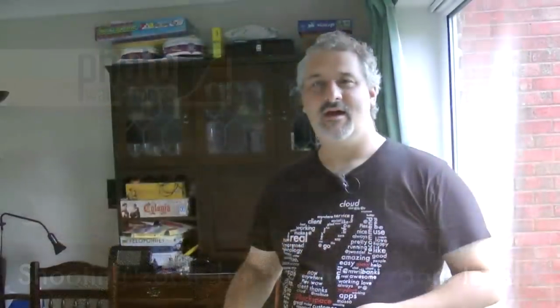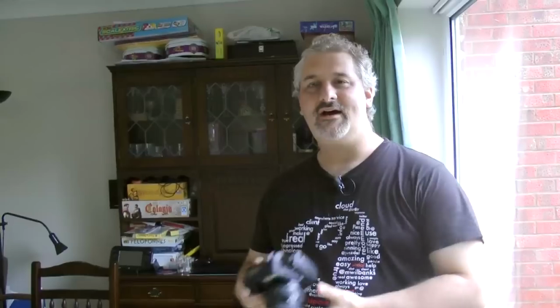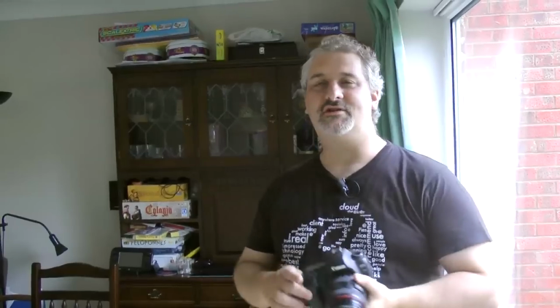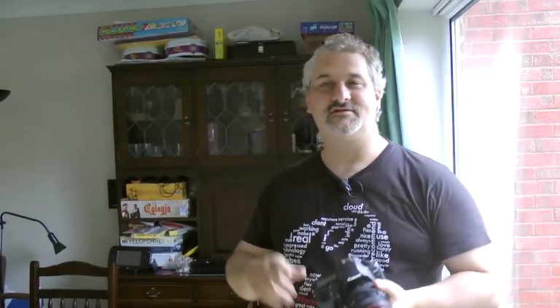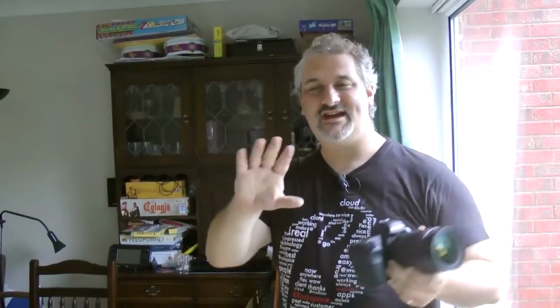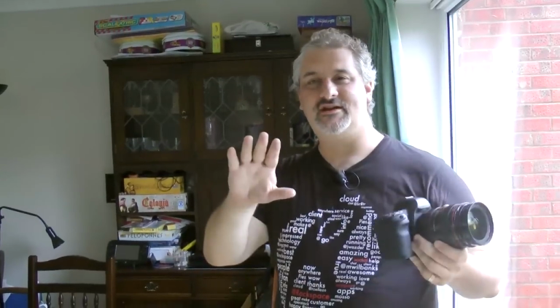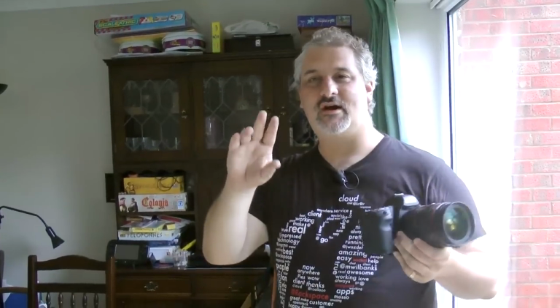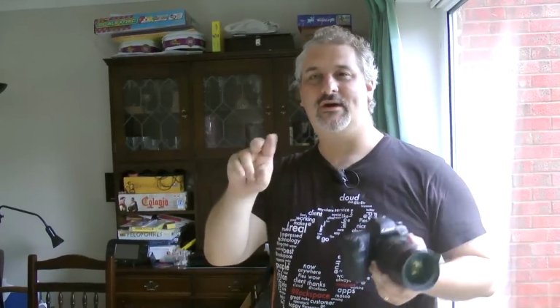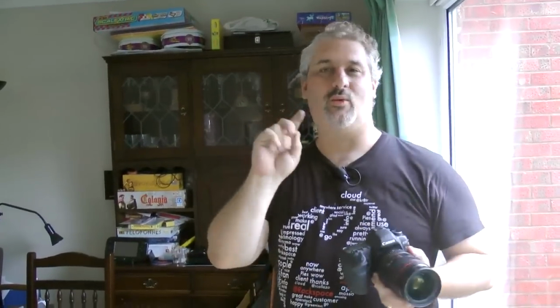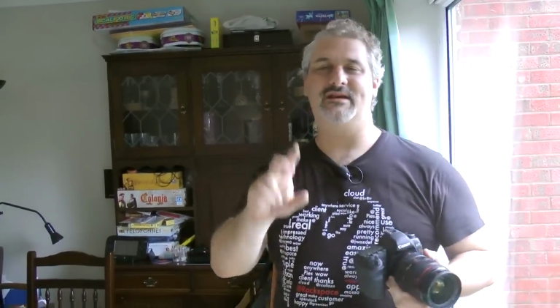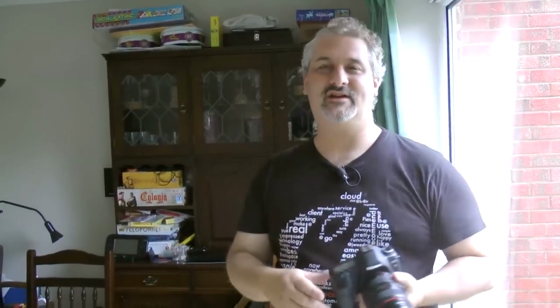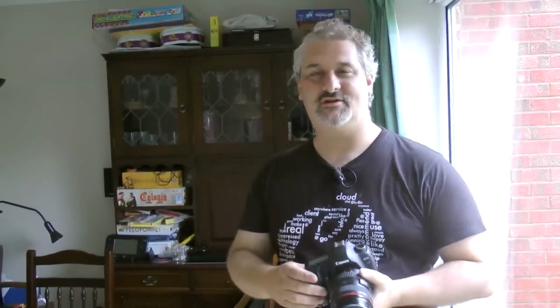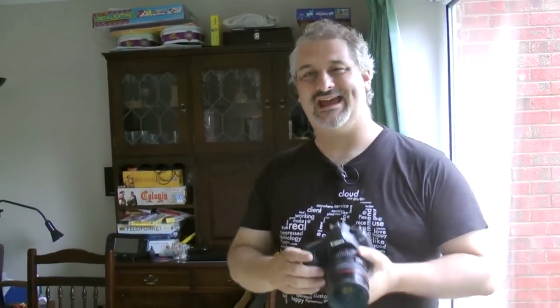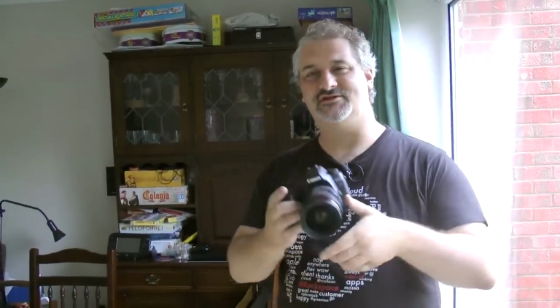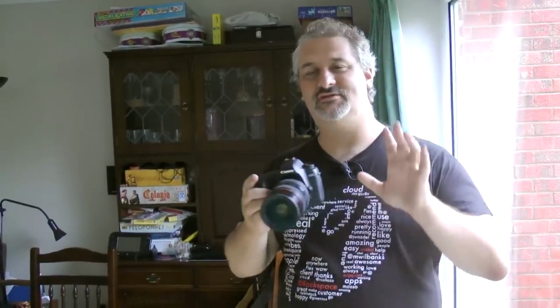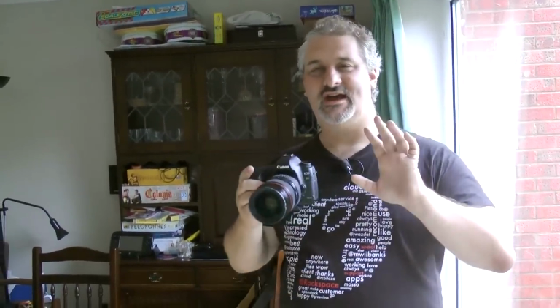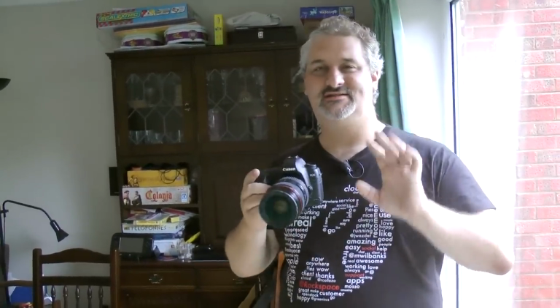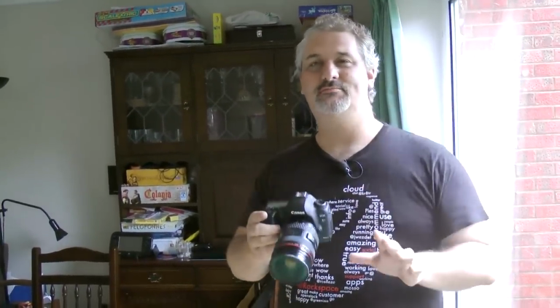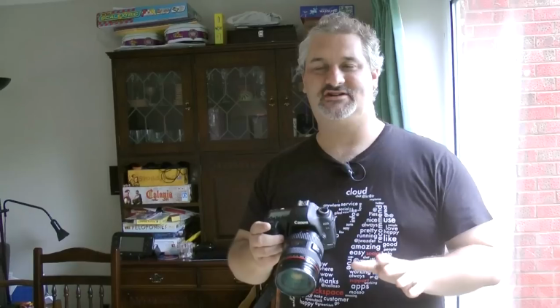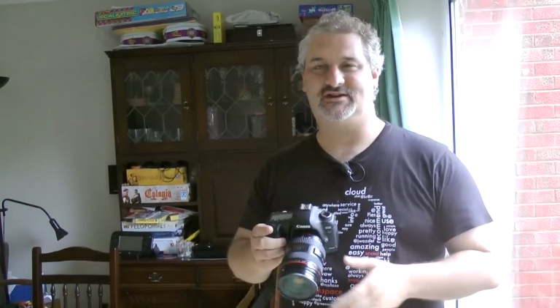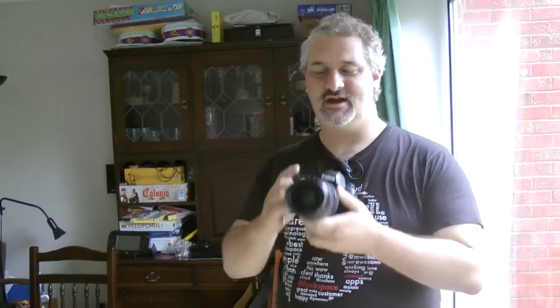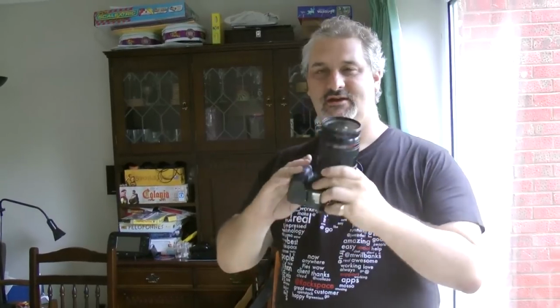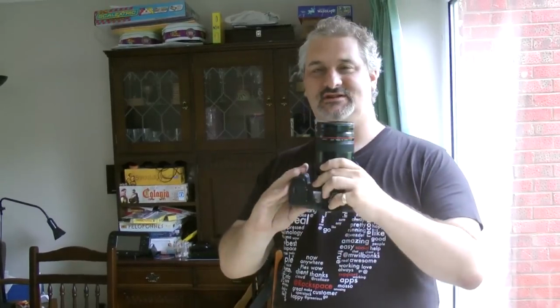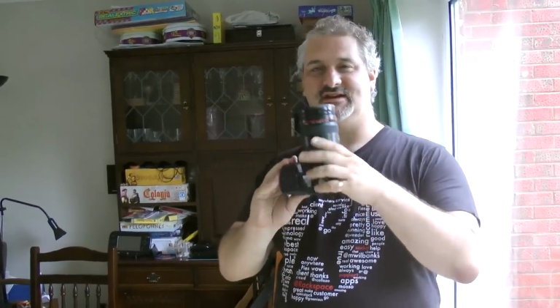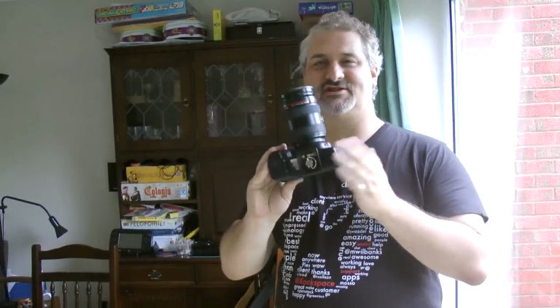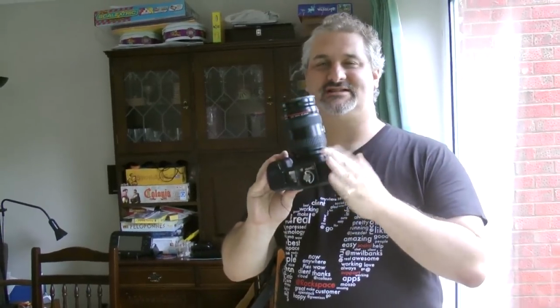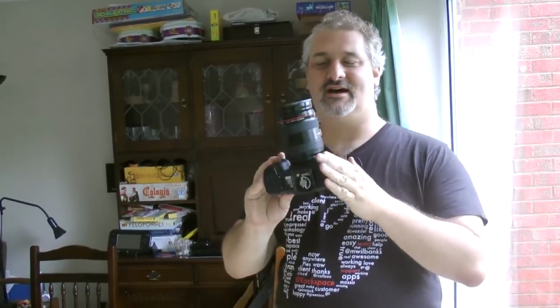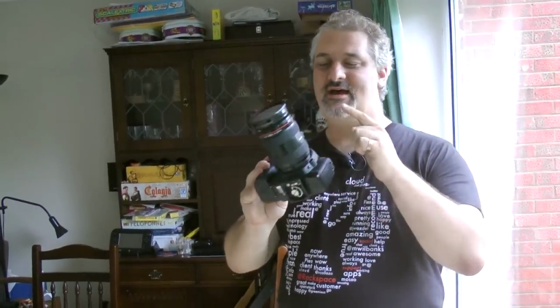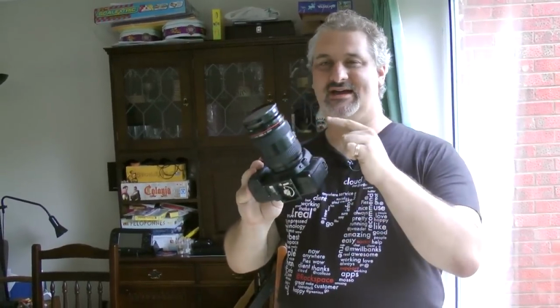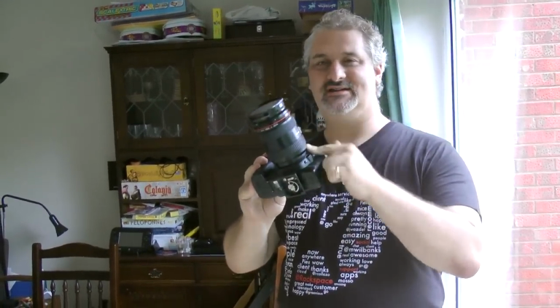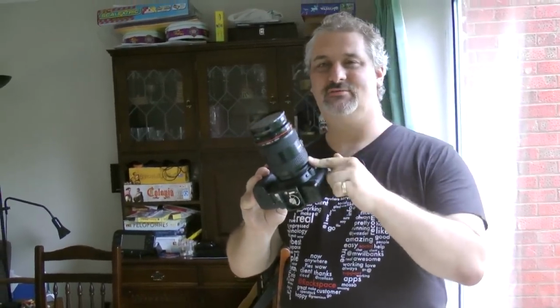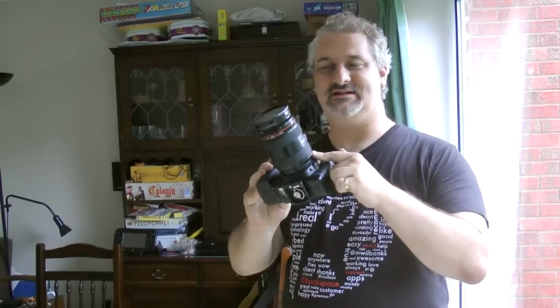Hi, I'm John Arnold. Today I'm going to do a quick one-minute video showing you how to shoot a zoom burst picture using a digital SLR and a zoom lens.